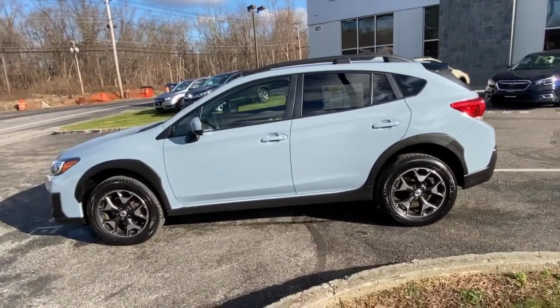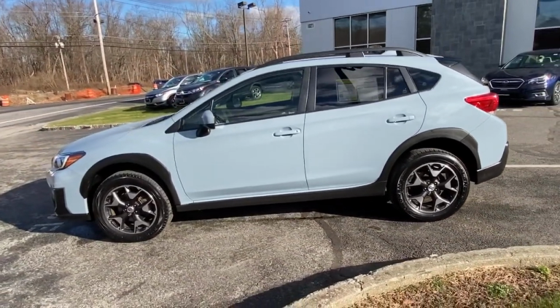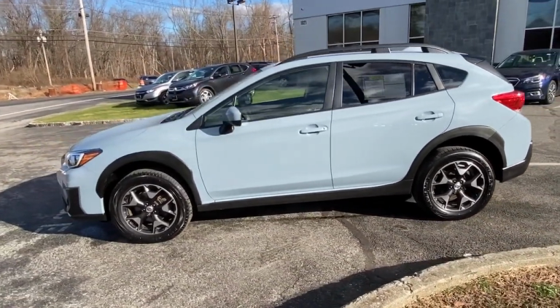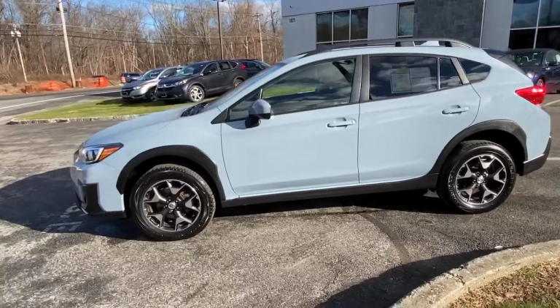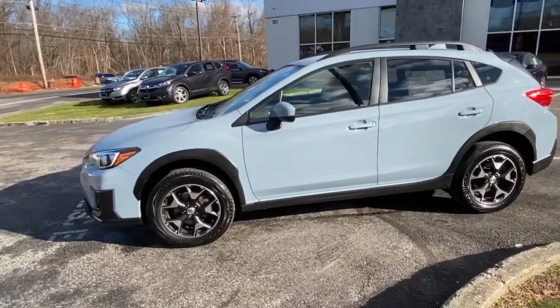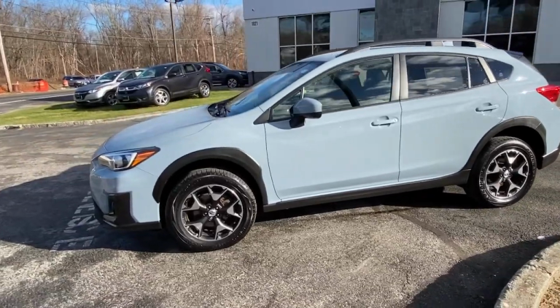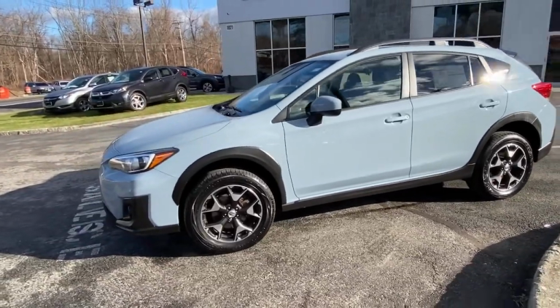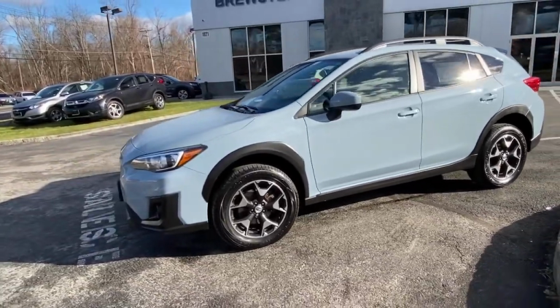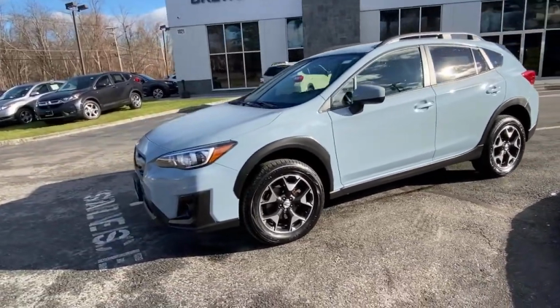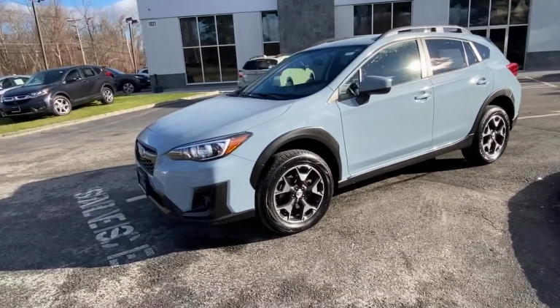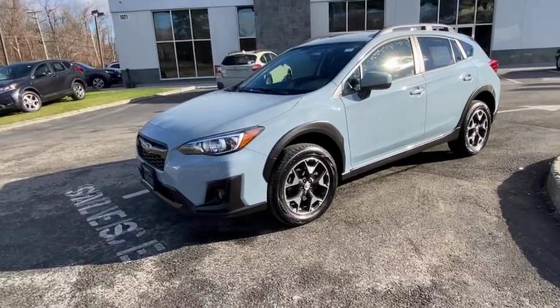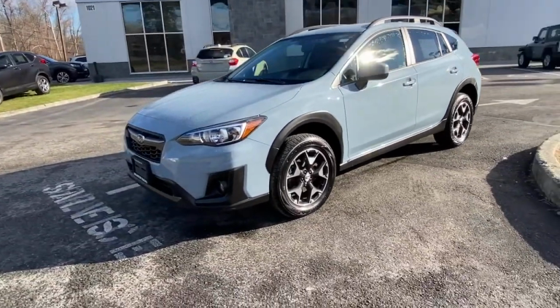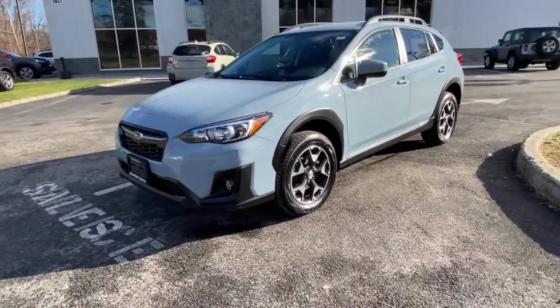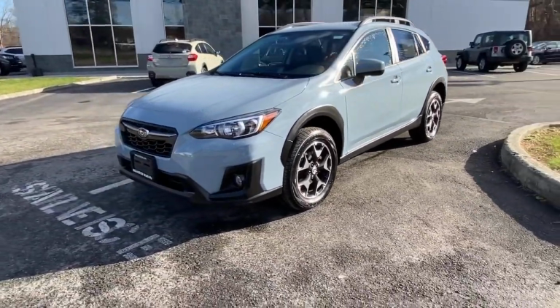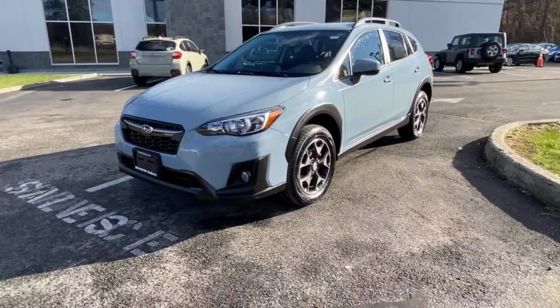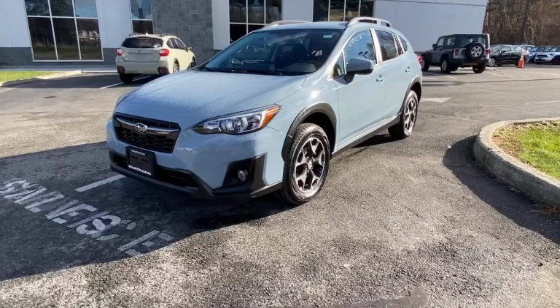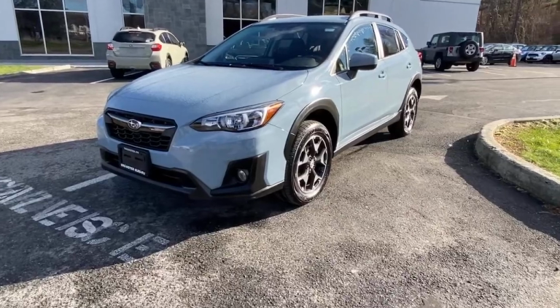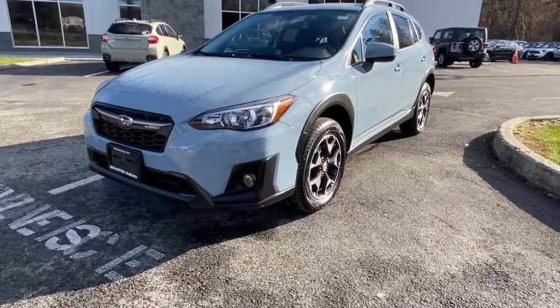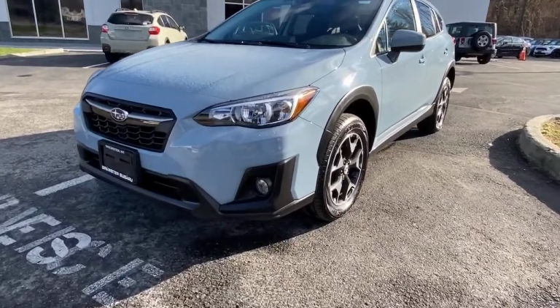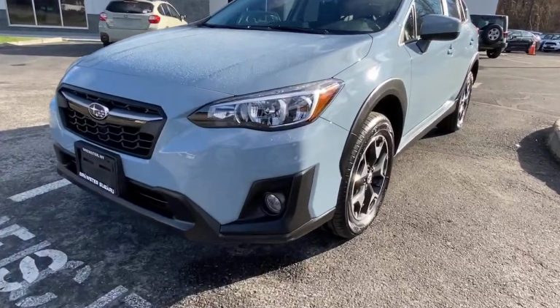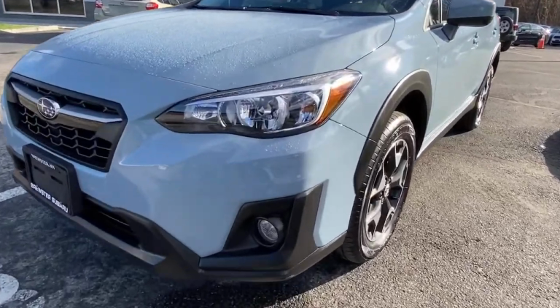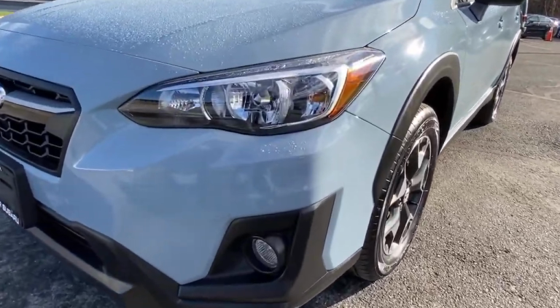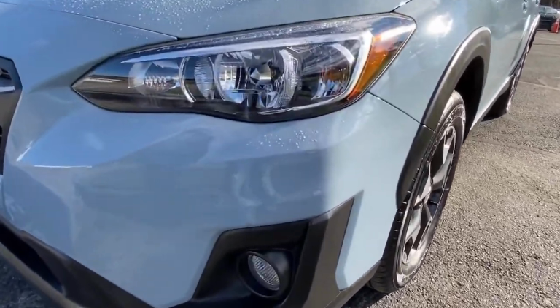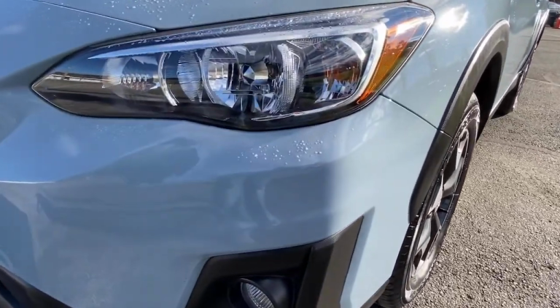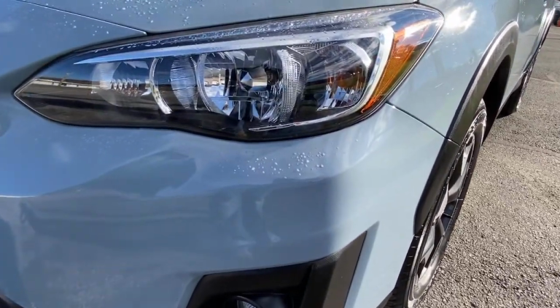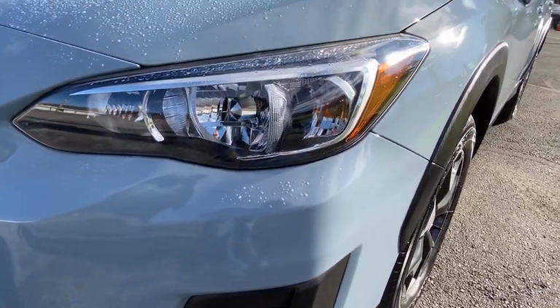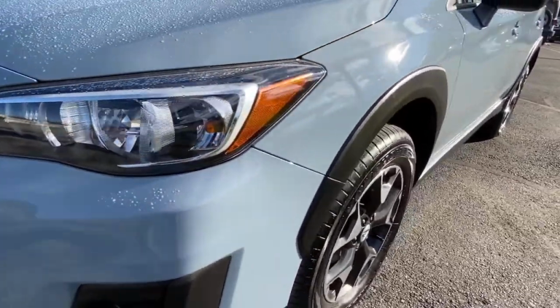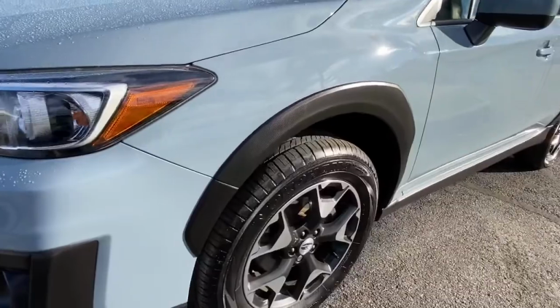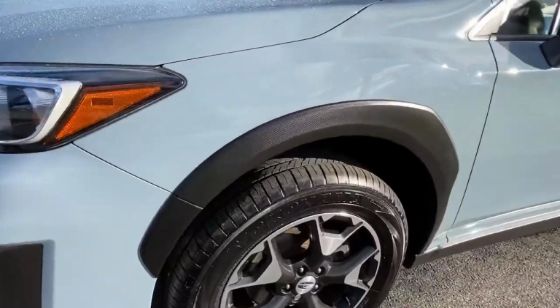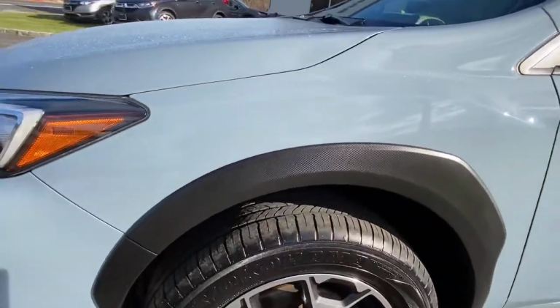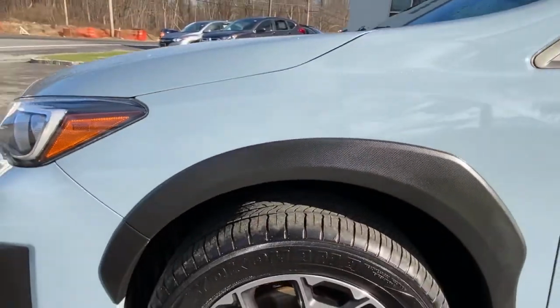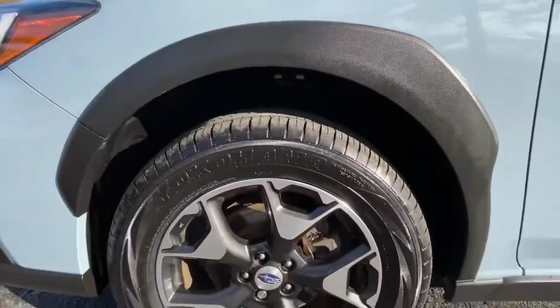These are just some of the great options this vehicle comes with: keyless entry, leather steering wheel, rear spoiler, traction control, intermittent wipers, cruise control, power windows, and power steering.